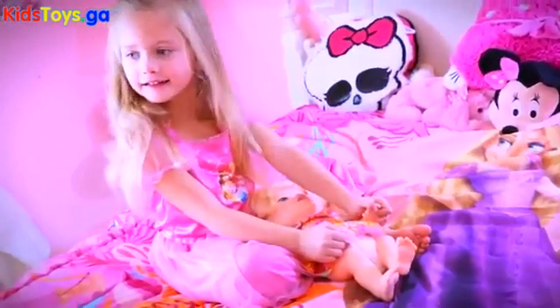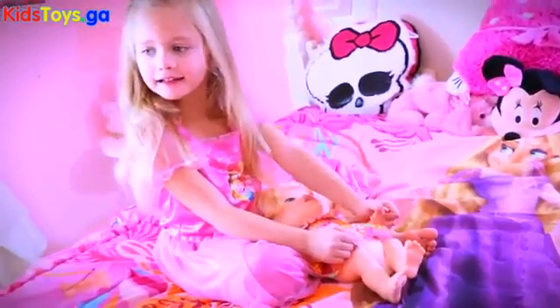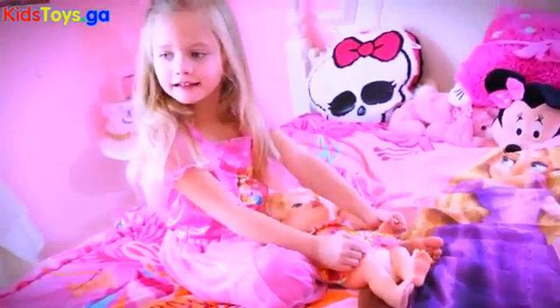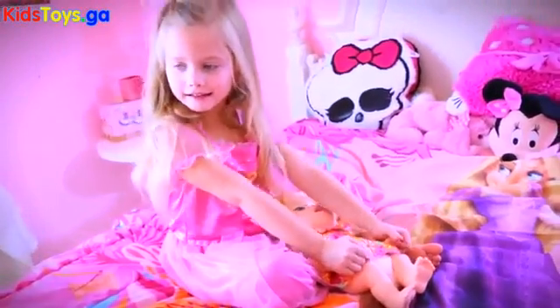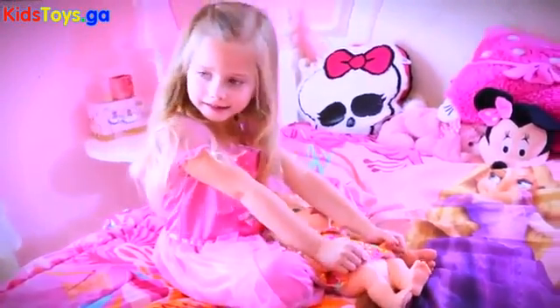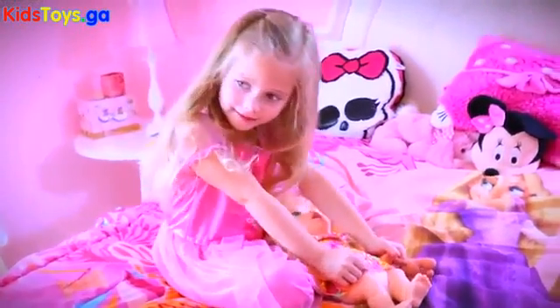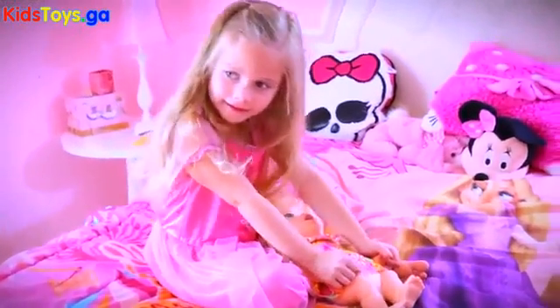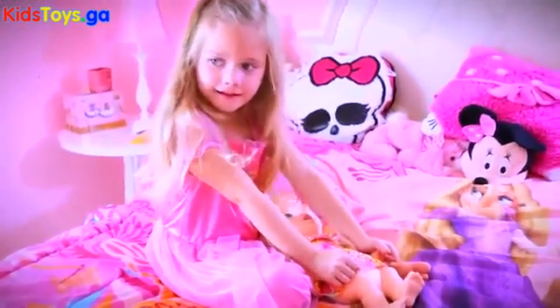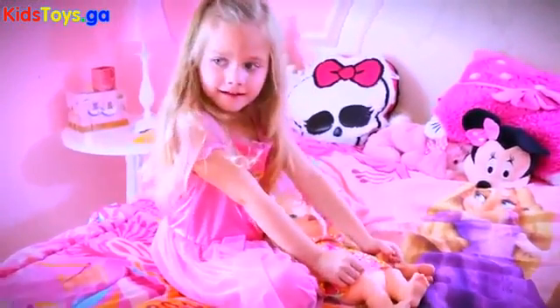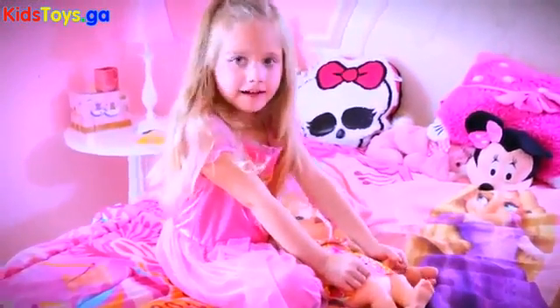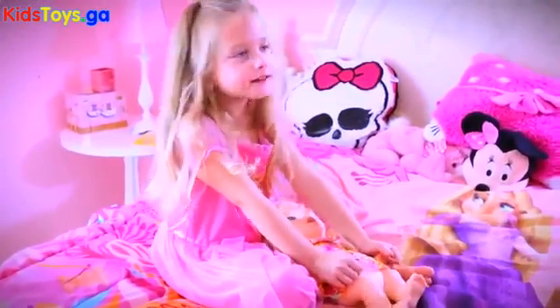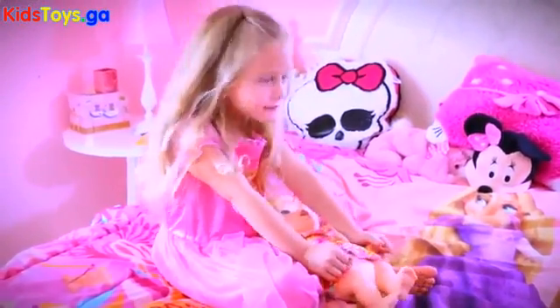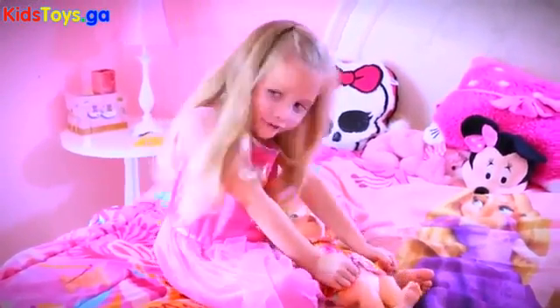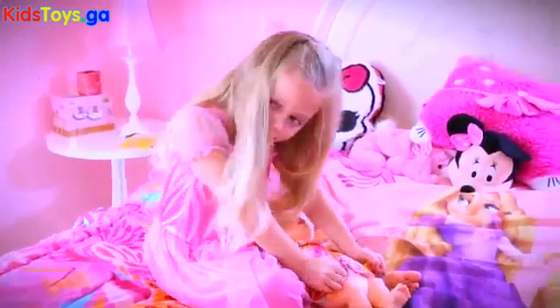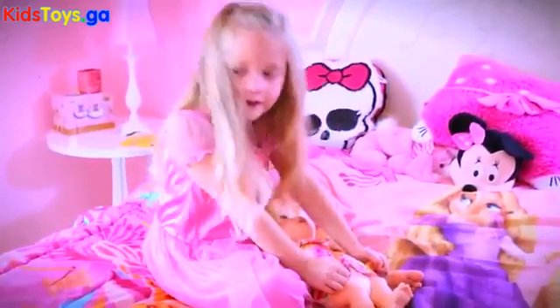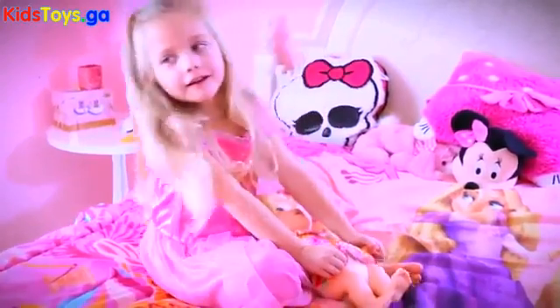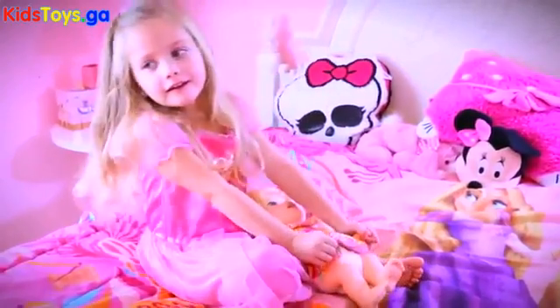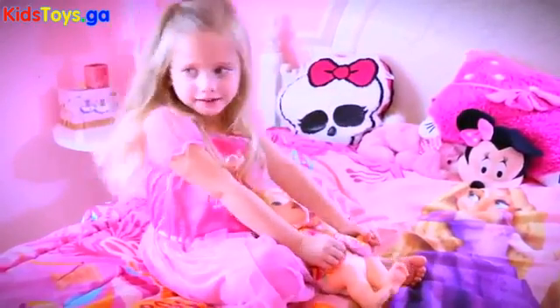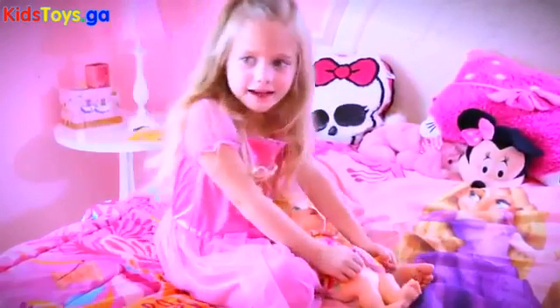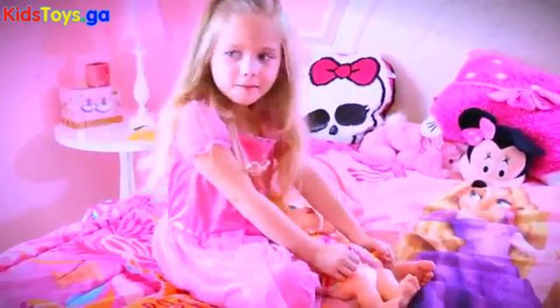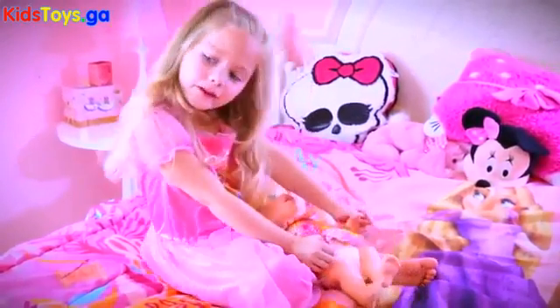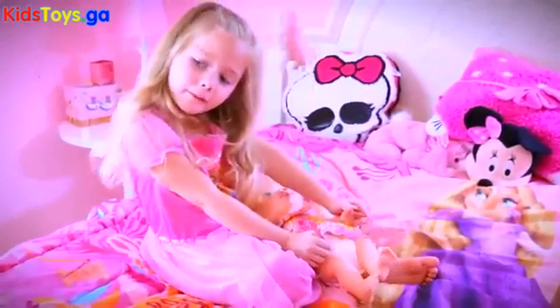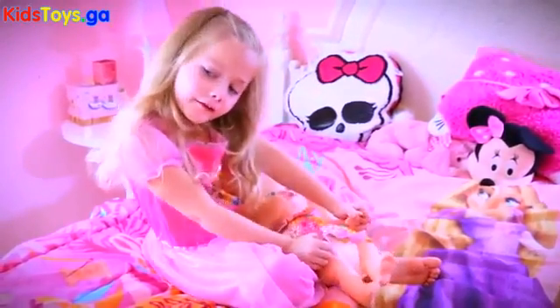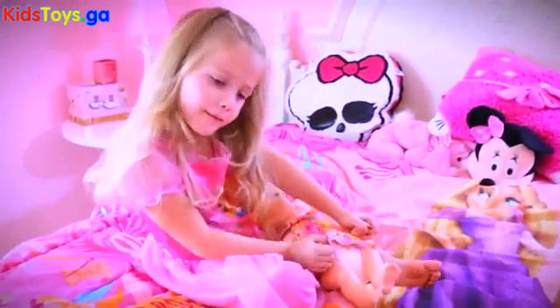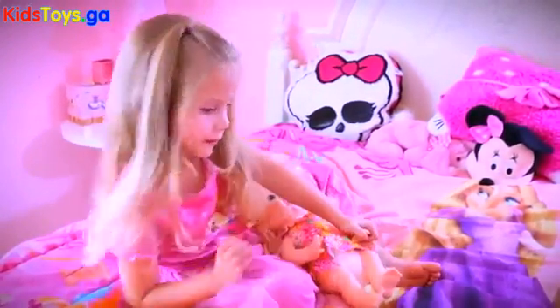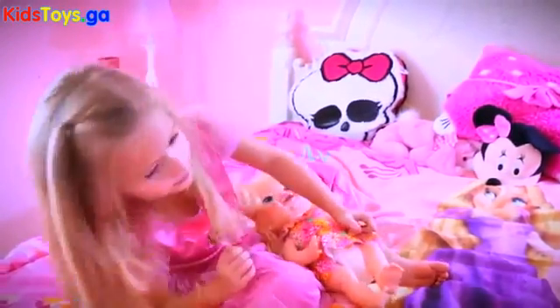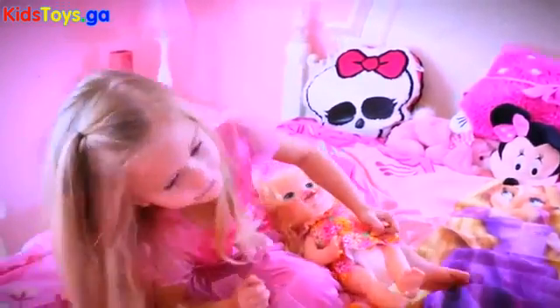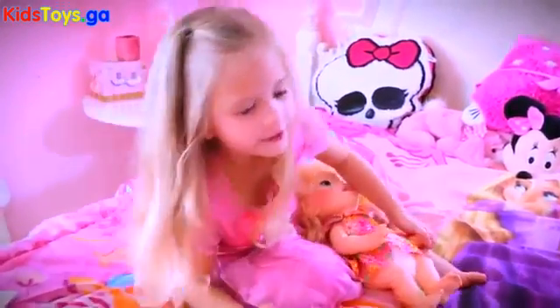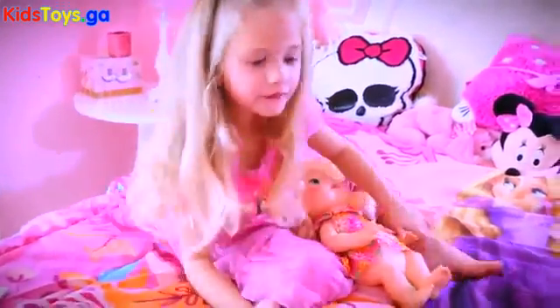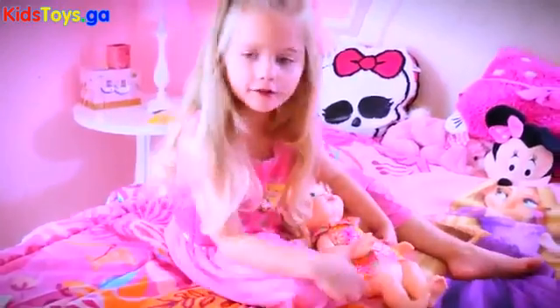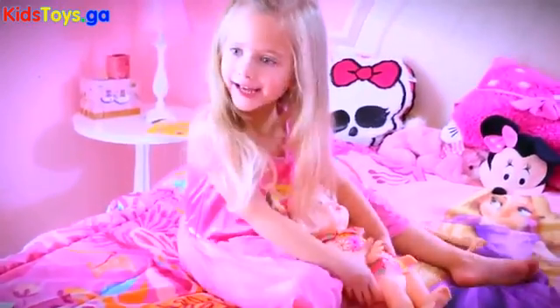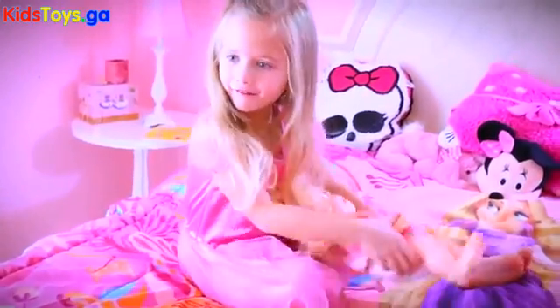What do you think? Do you love the toy? Yes. What do you love about her? I love when I feed her. That's really cool, right? Yeah, that's my favorite part of that baby. Yeah, let's feed her now.